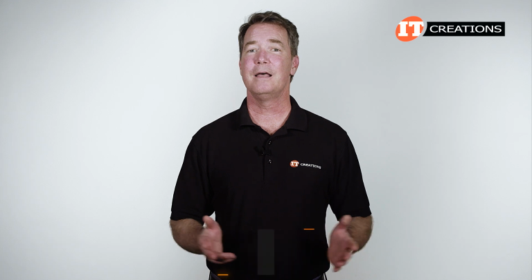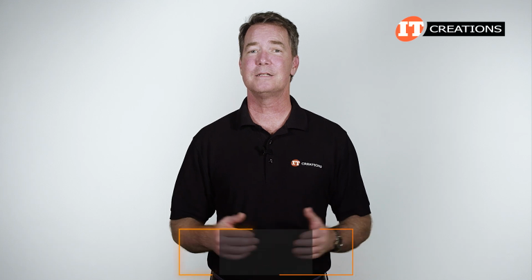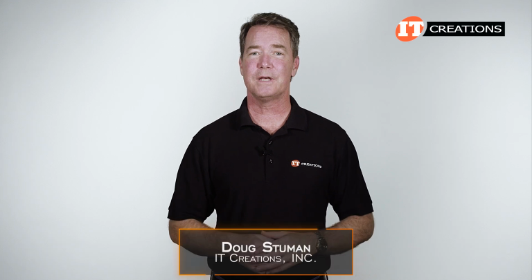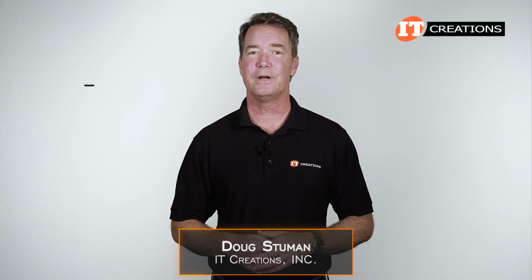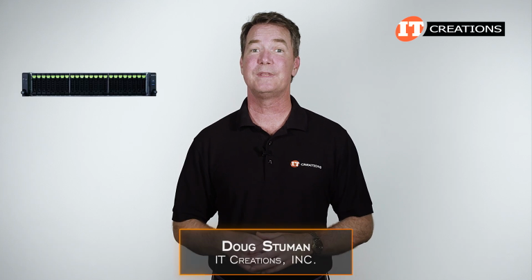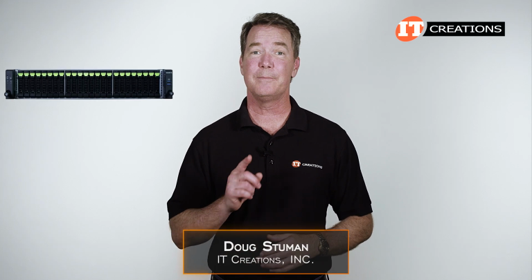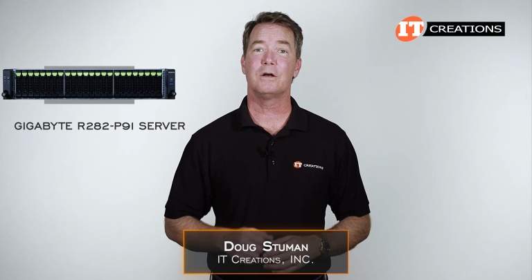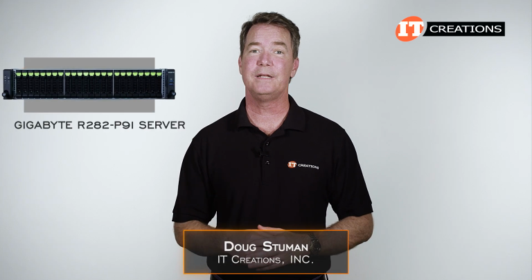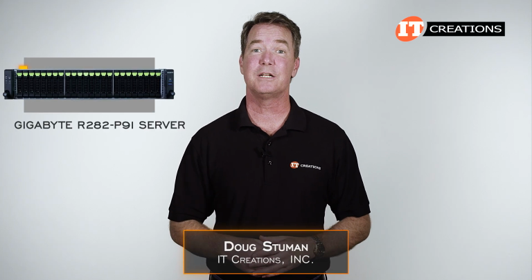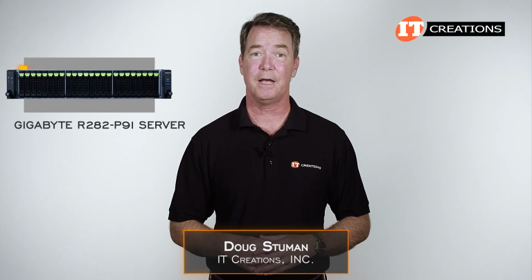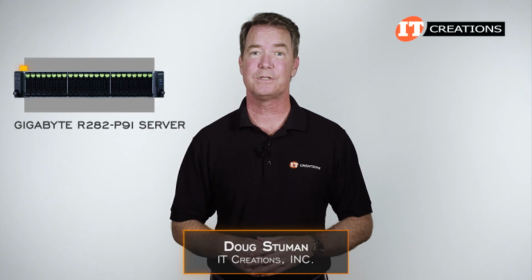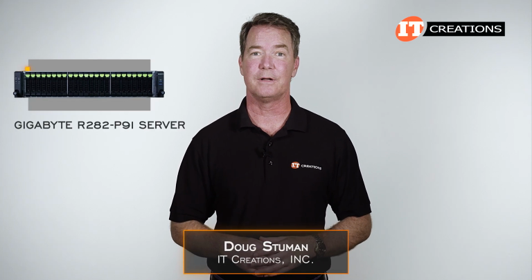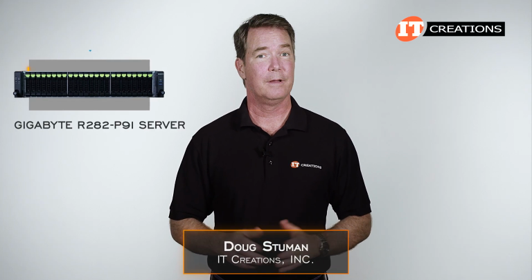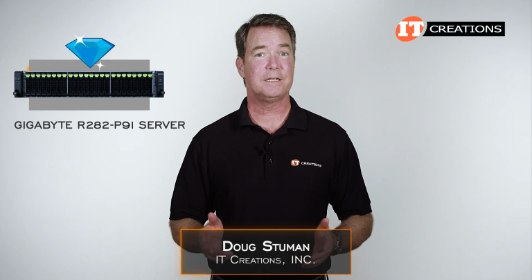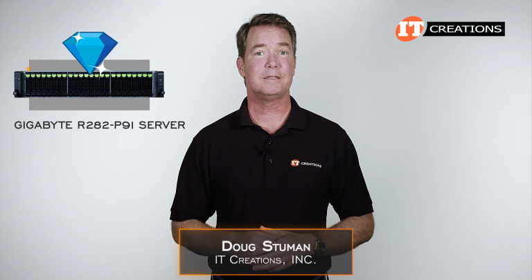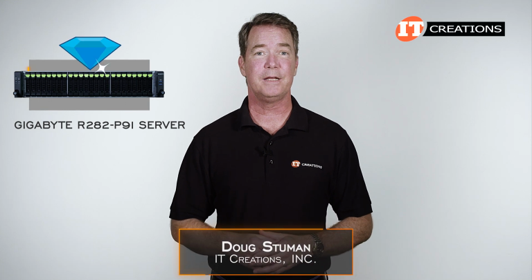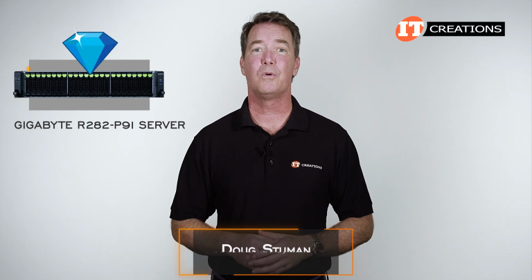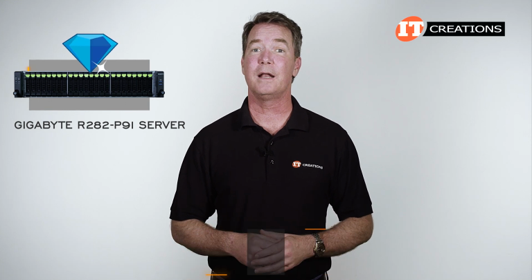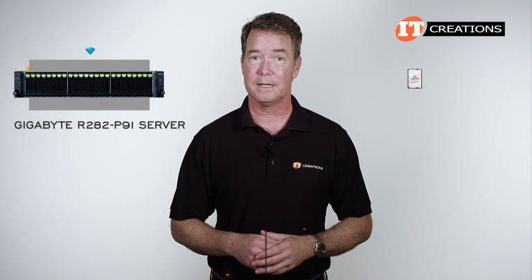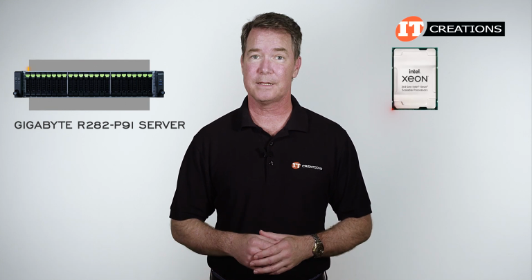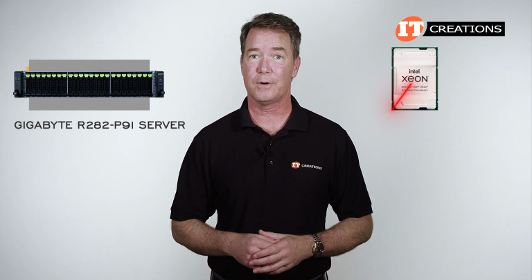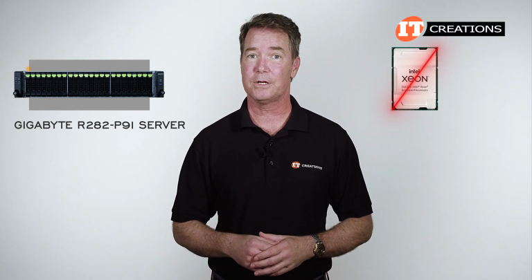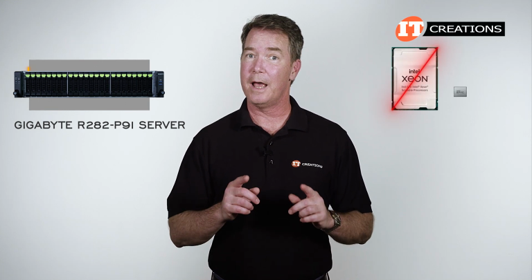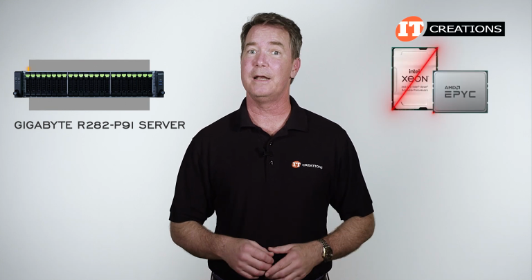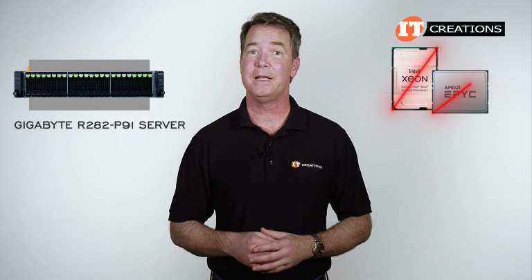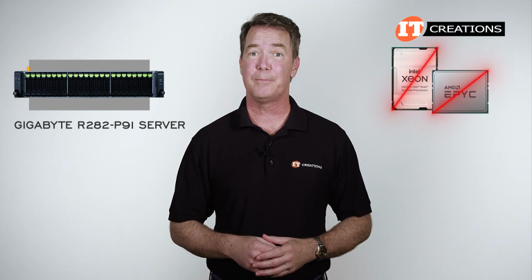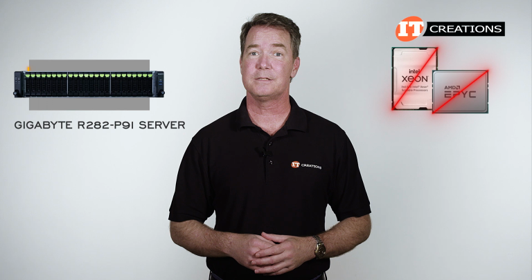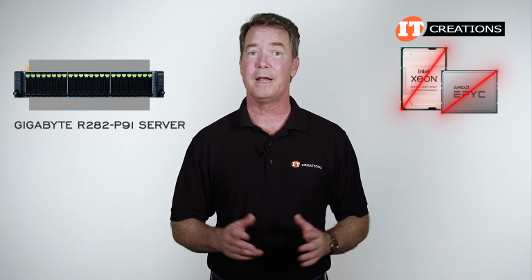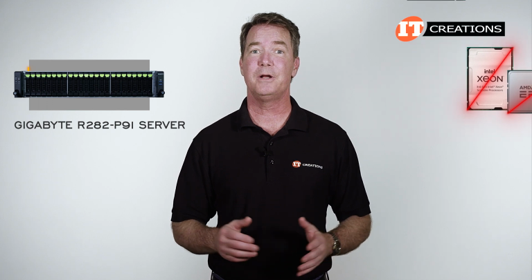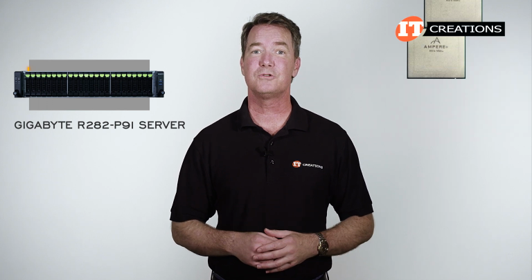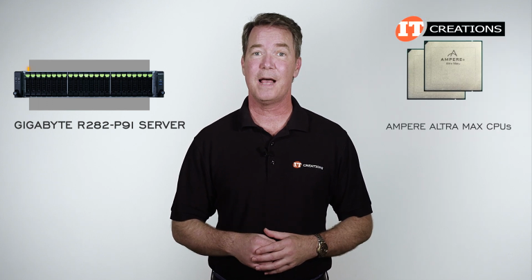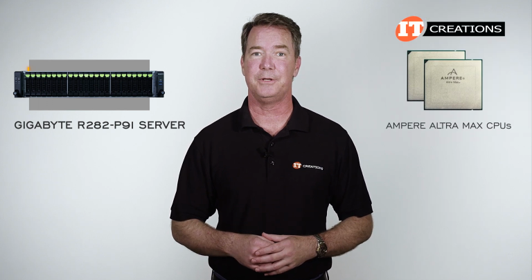Hi there, Doug Stumann with IT Creations with the Gigabyte R282-P91 server. What makes this system unique is support for not an Intel Xeon Scalable processor and not an AMD EPYC processor, but an Ampere Ultra Max CPU.